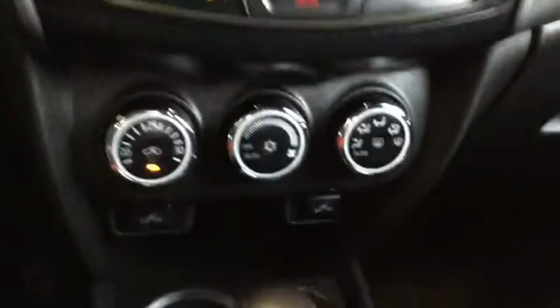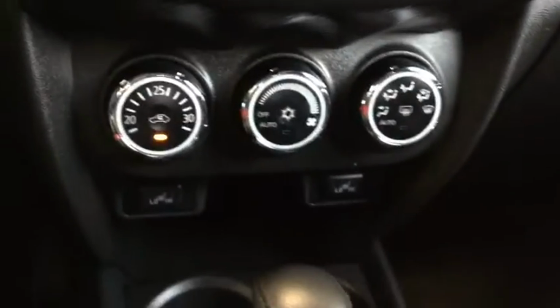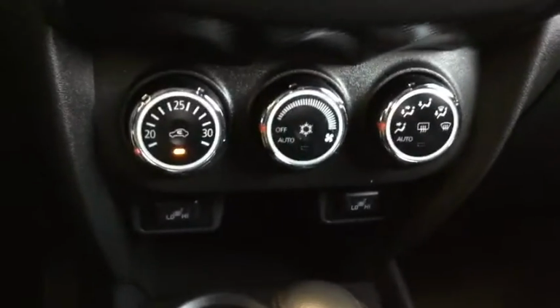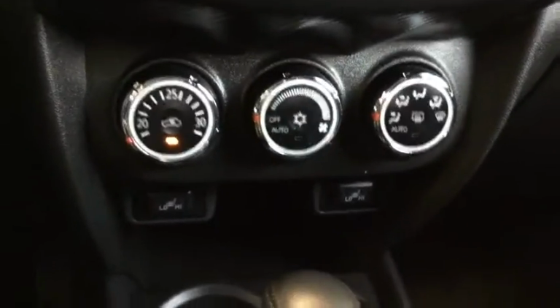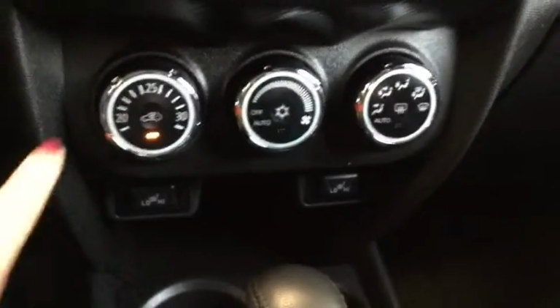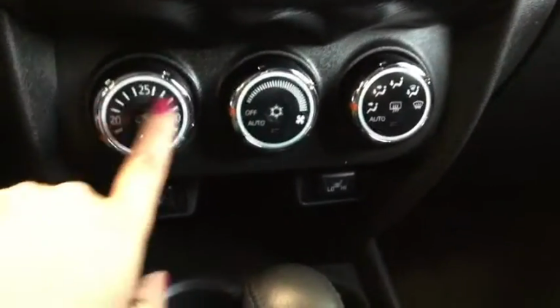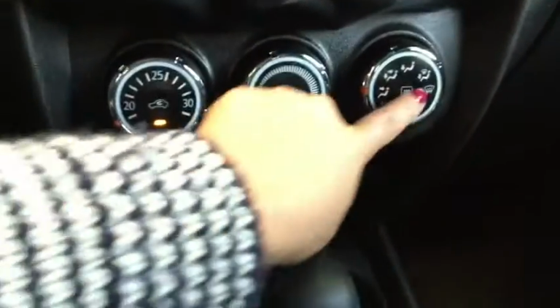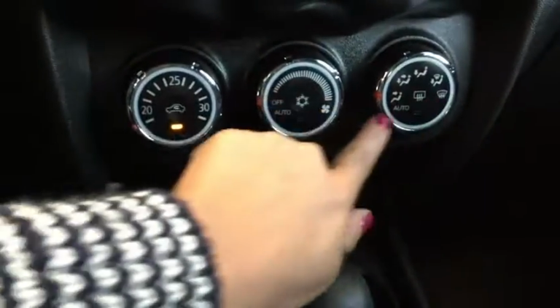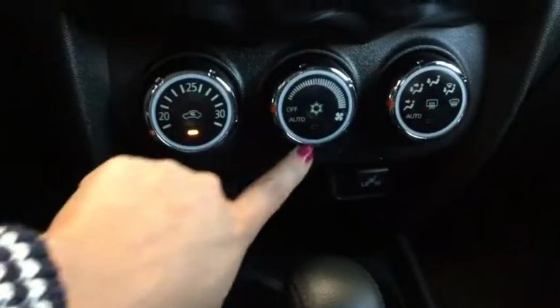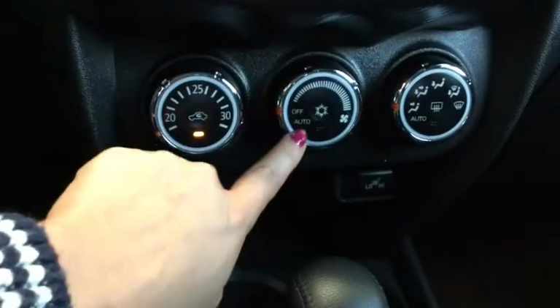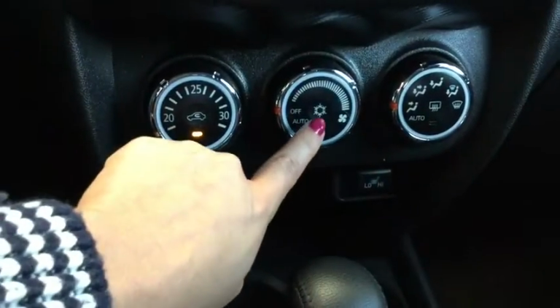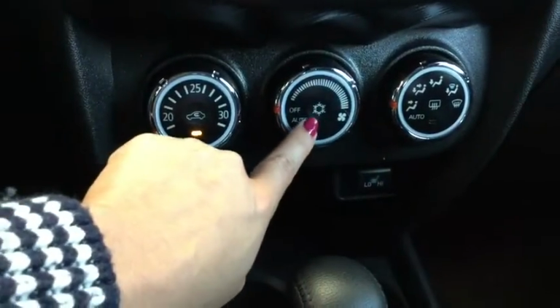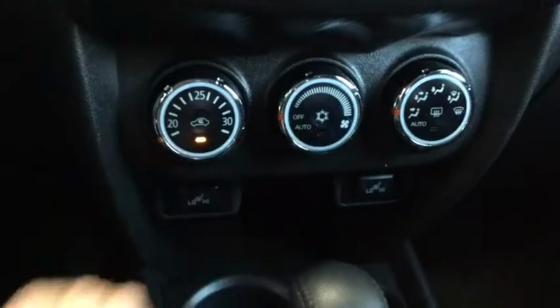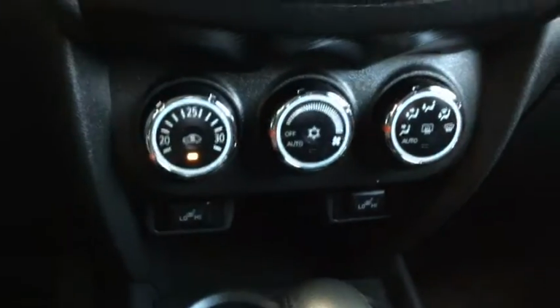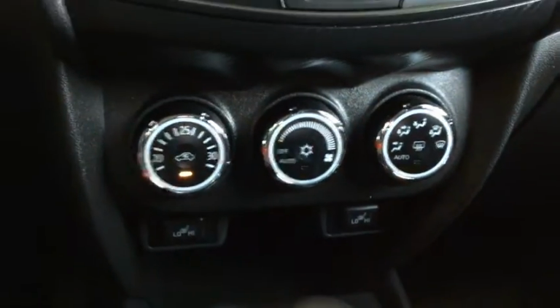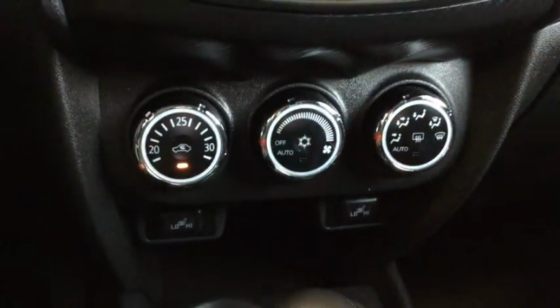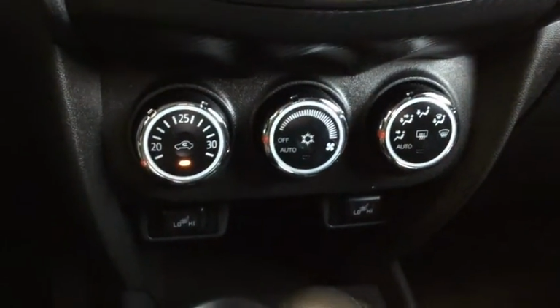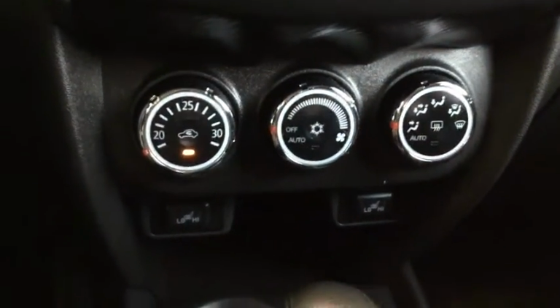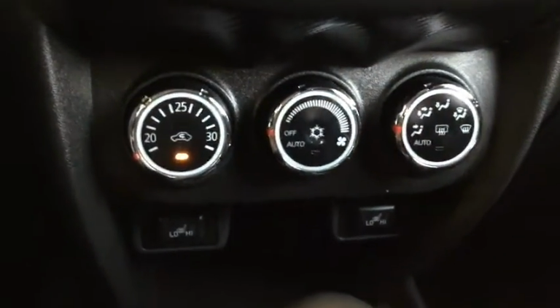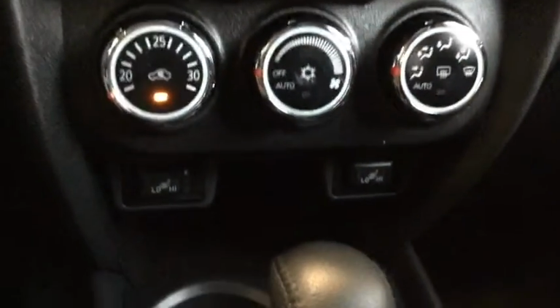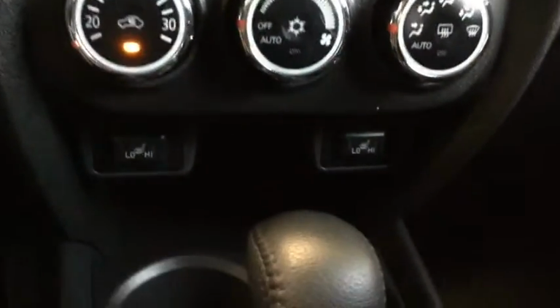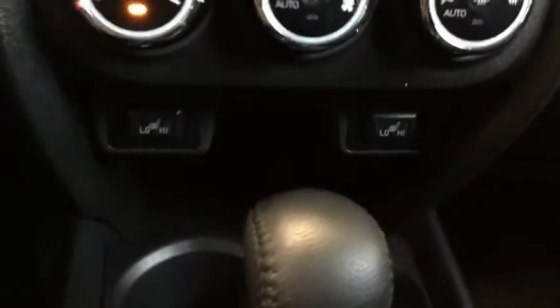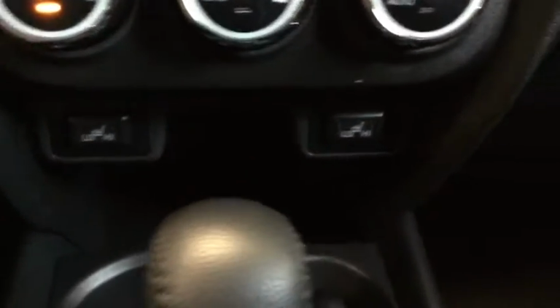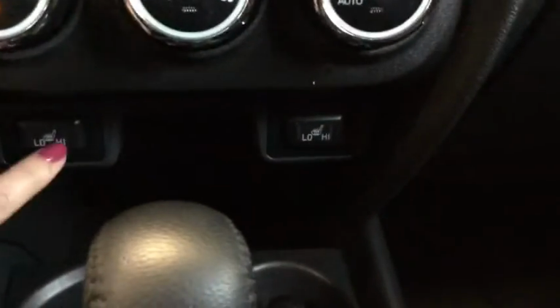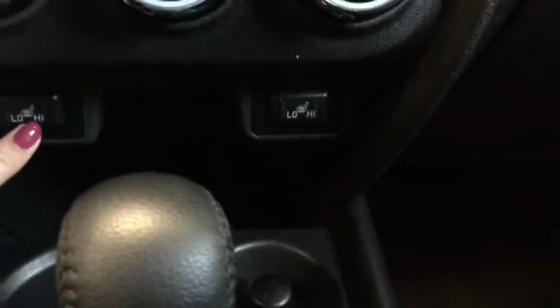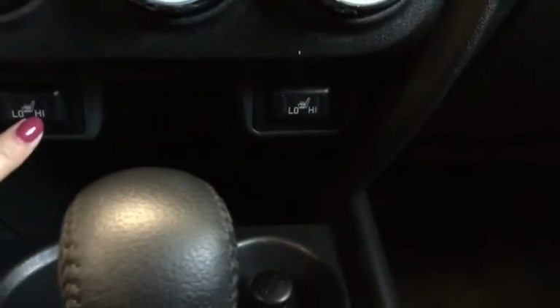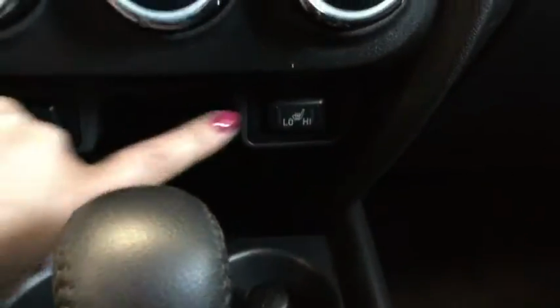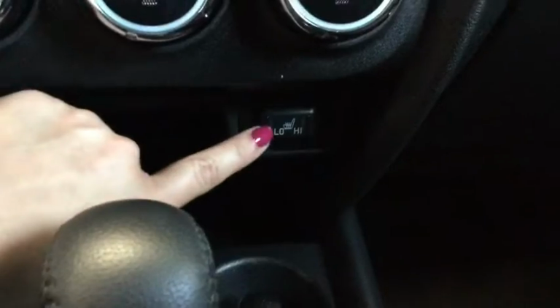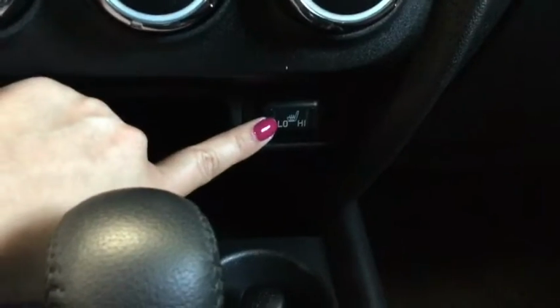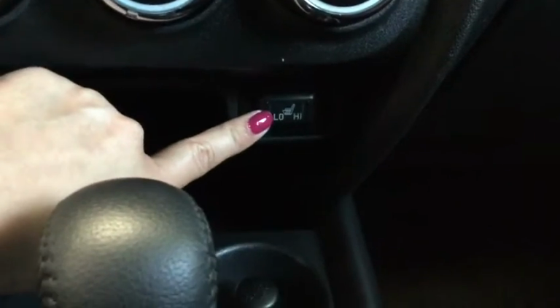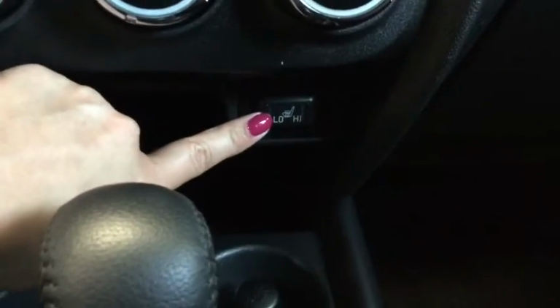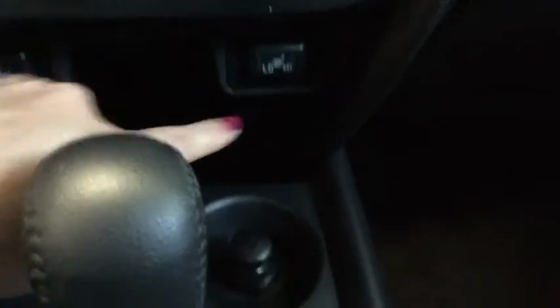Moving further down, you have climate control along with air conditioning — great for those summer months. And for the winter months, just below that you have heated seats for the driver and passenger.